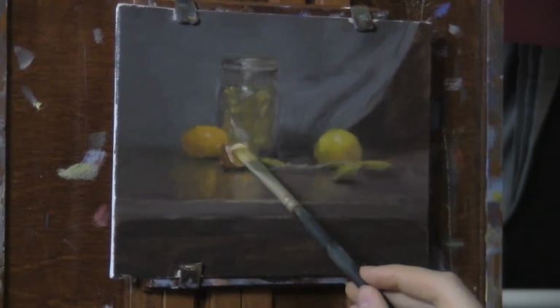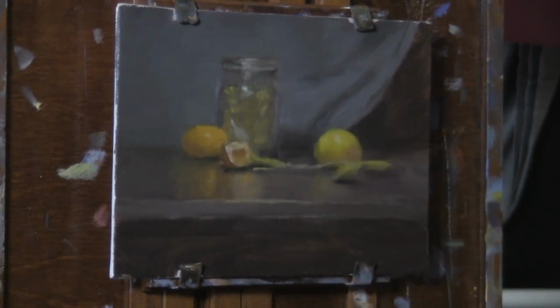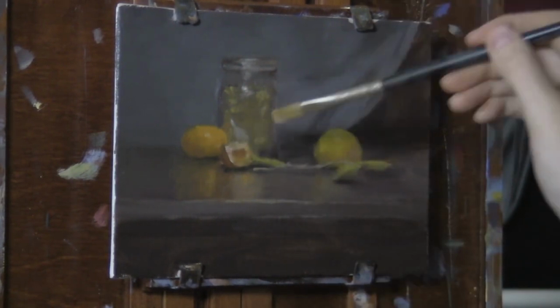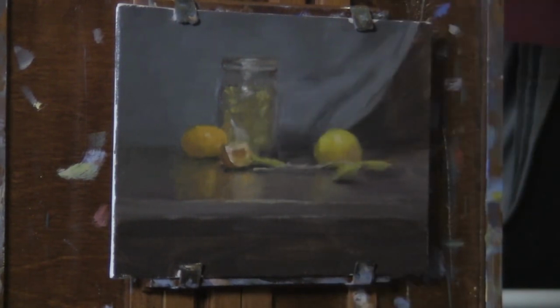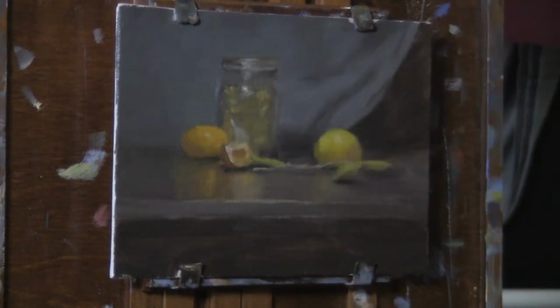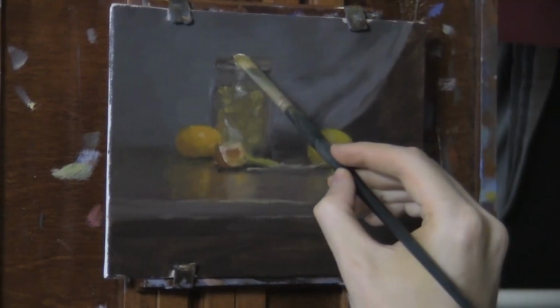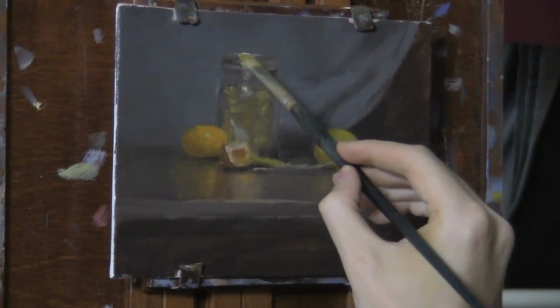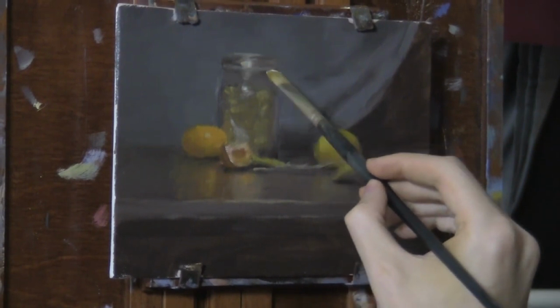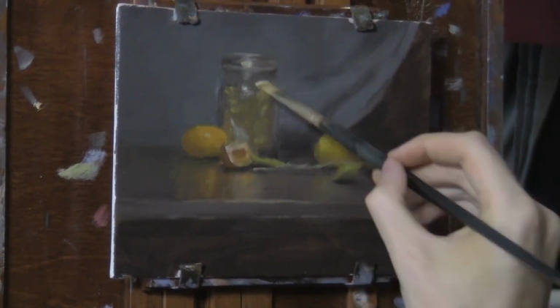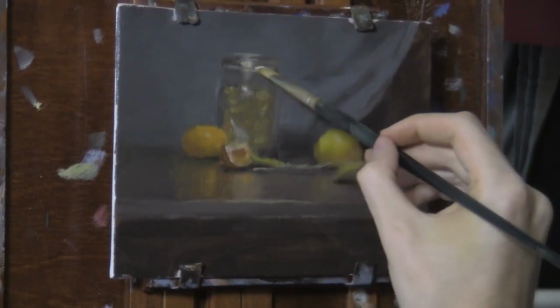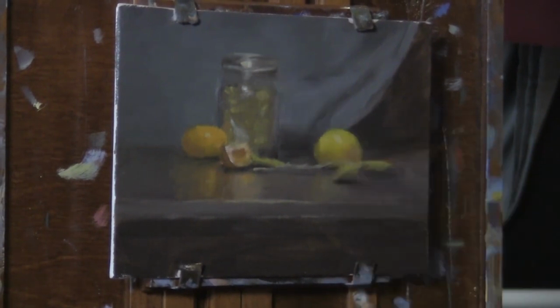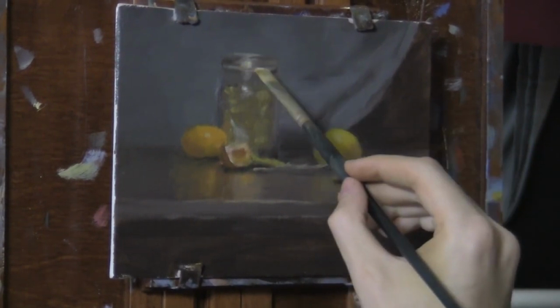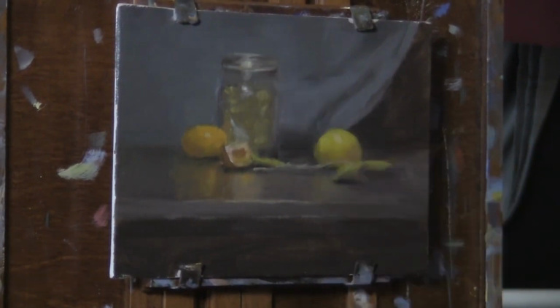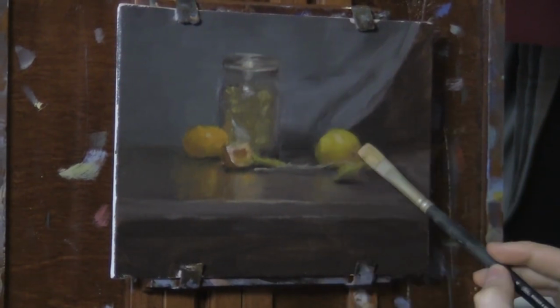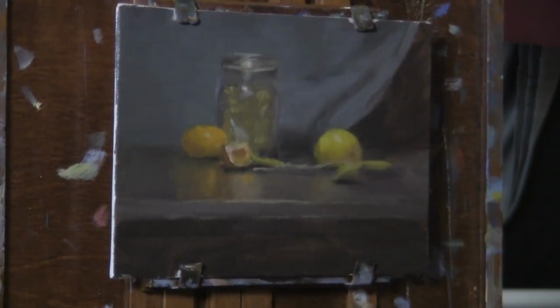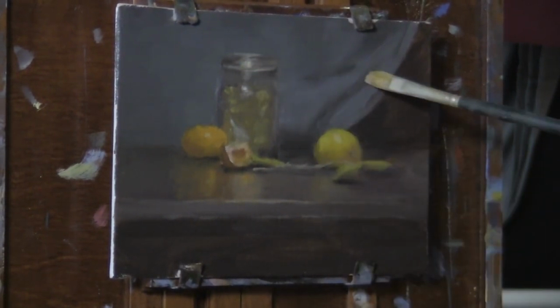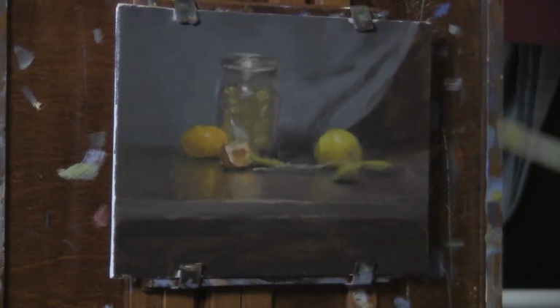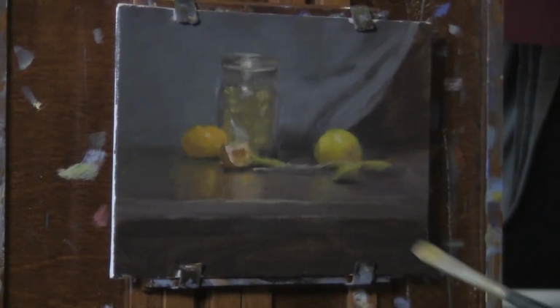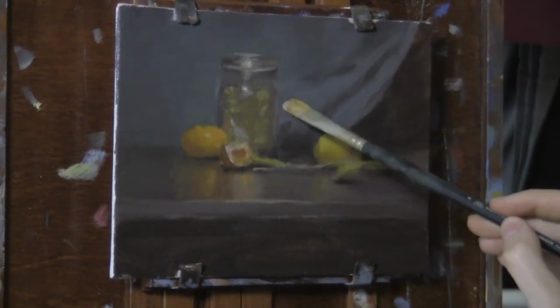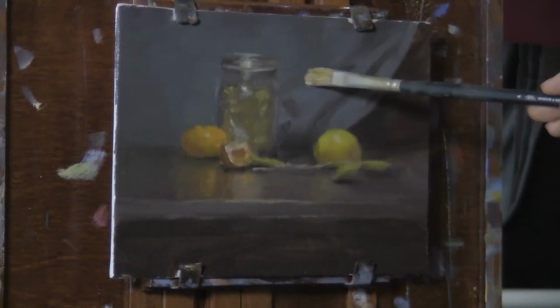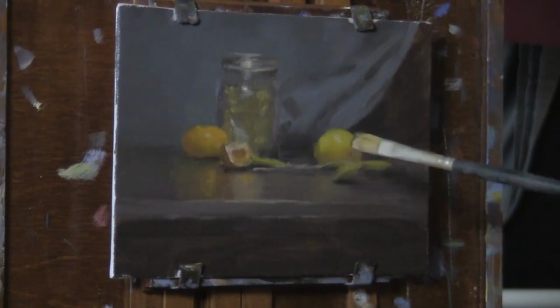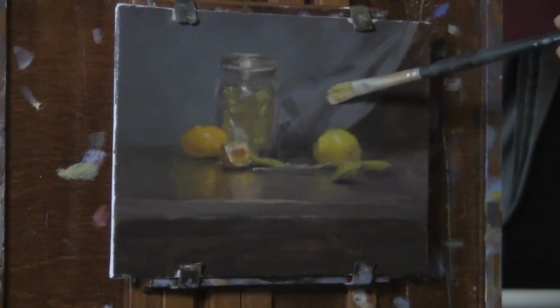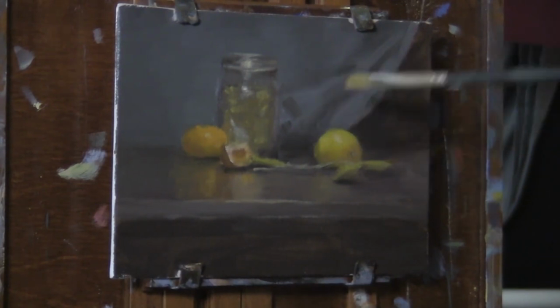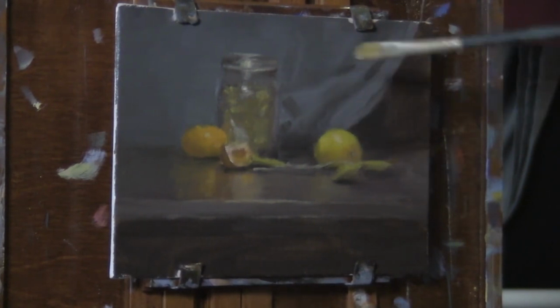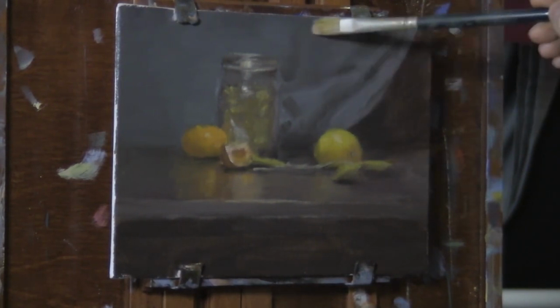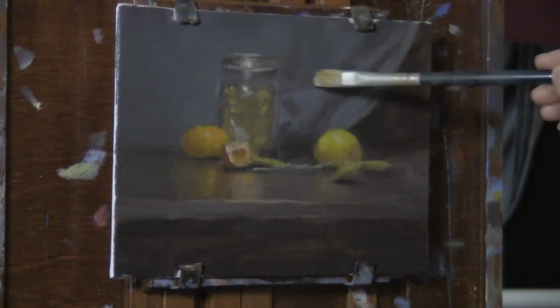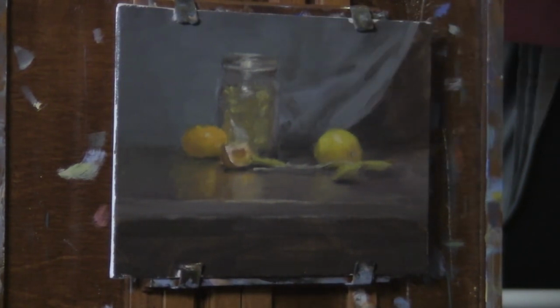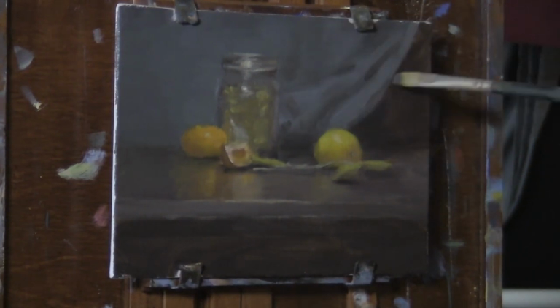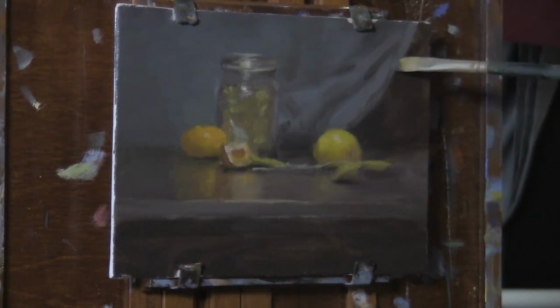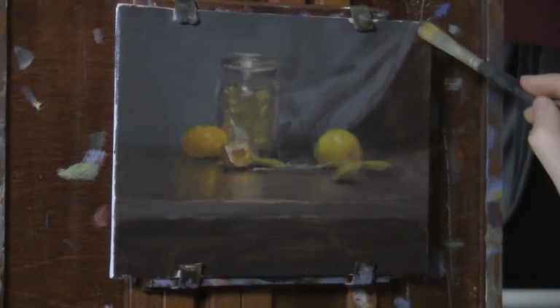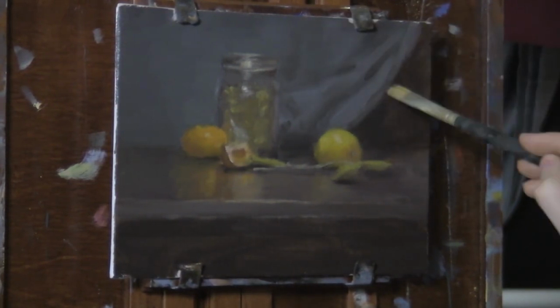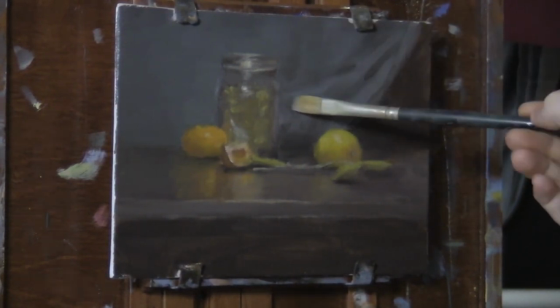Now I'm just adding final highlights on the glass jar, on the fruit, and probably on the table as well. We're pretty much almost to the end of the video here — just another minute or so.